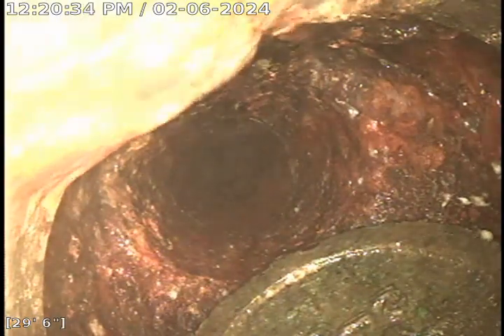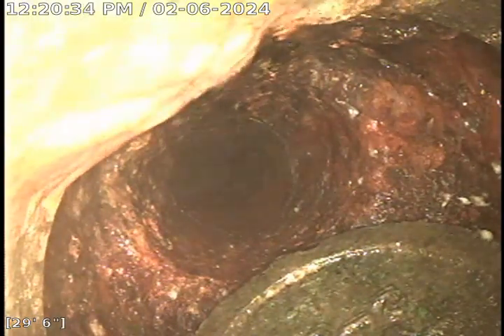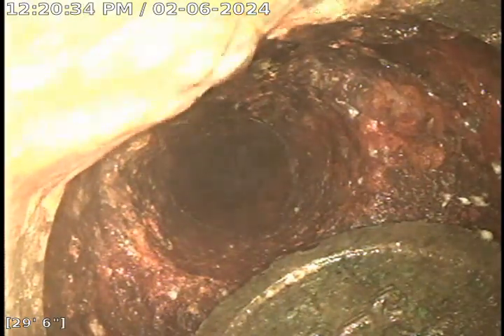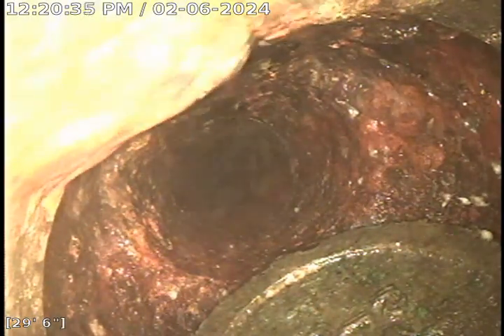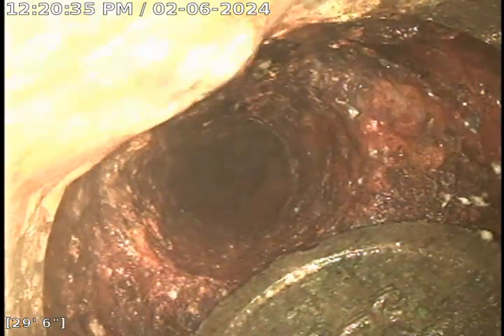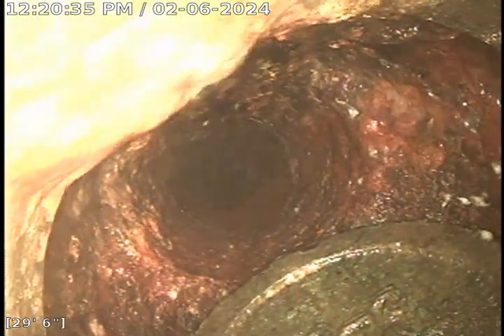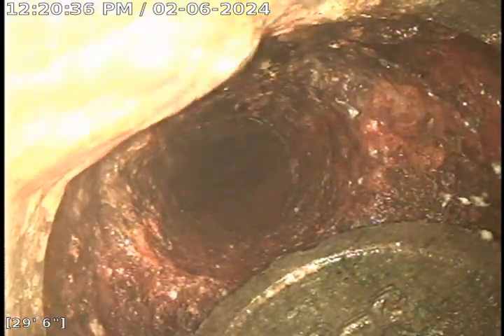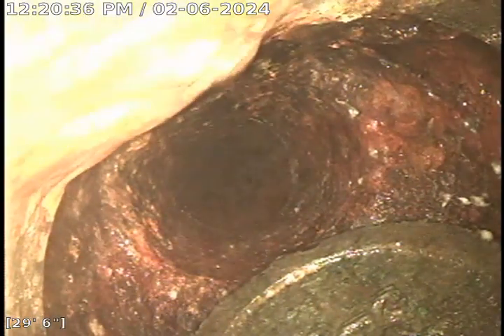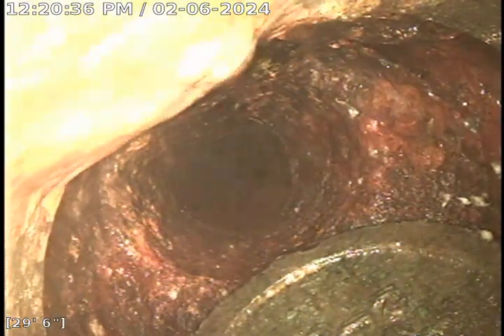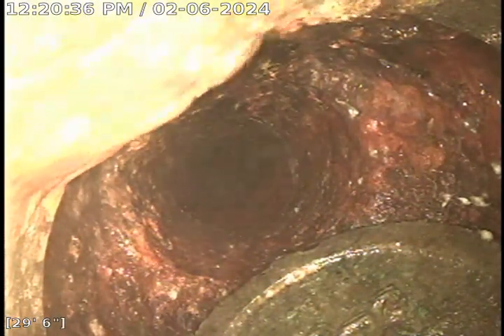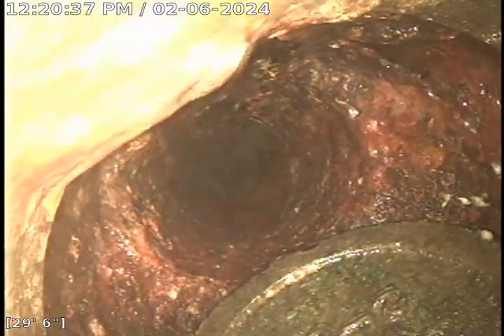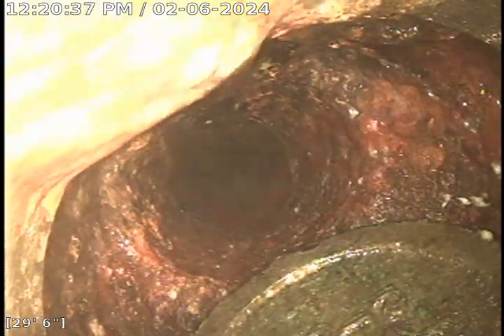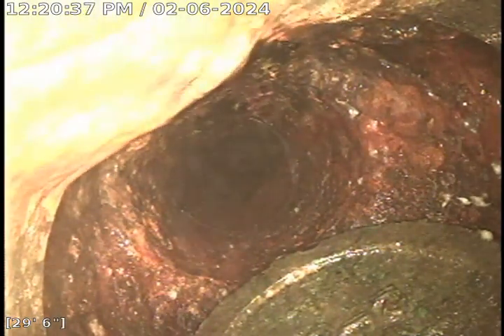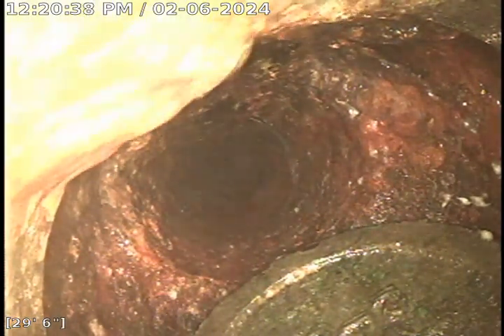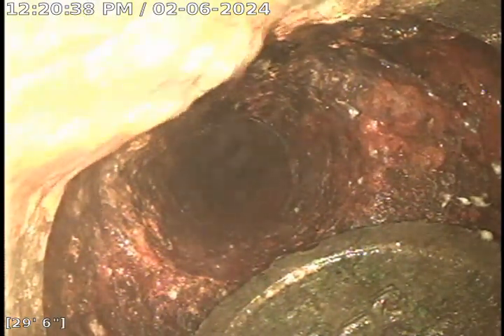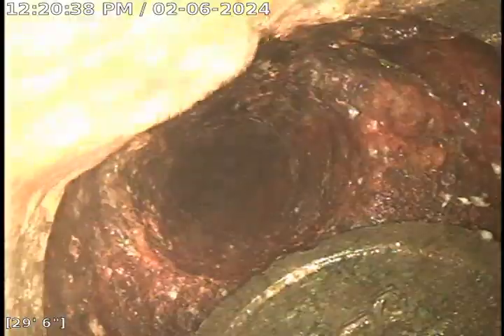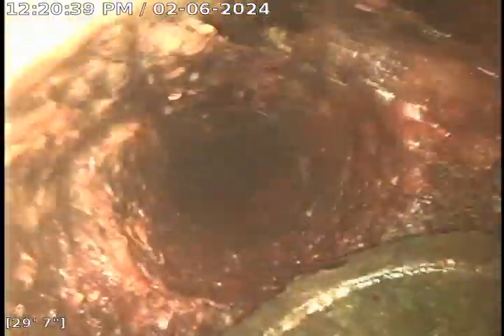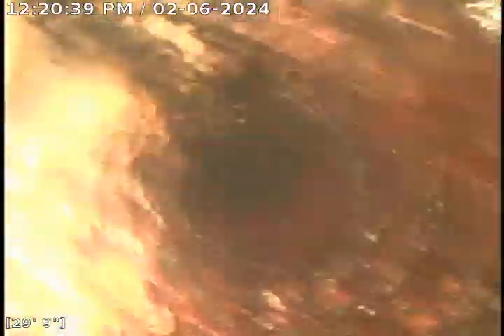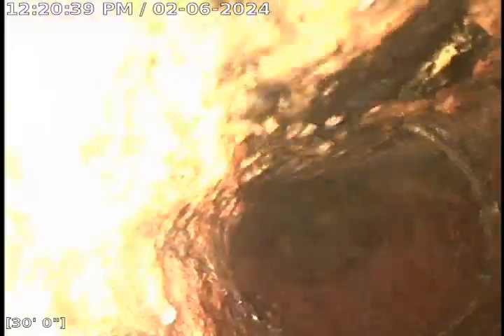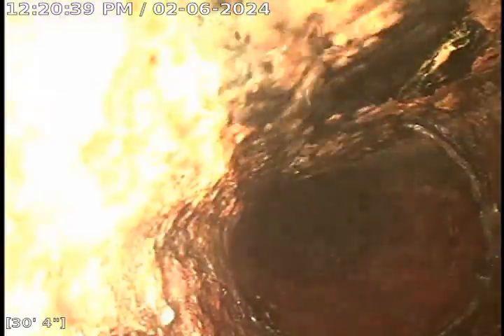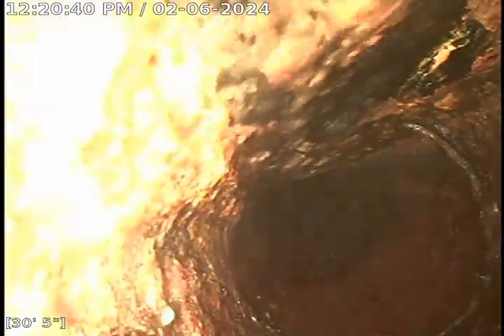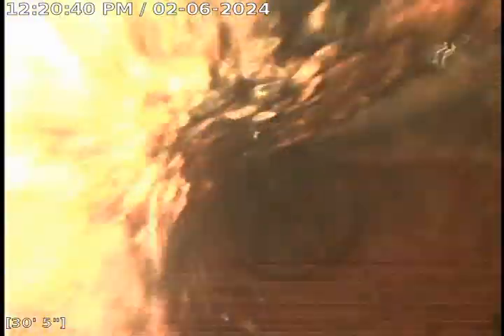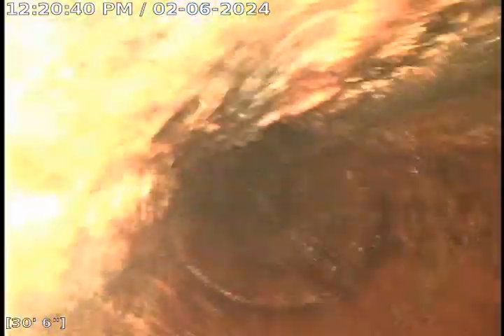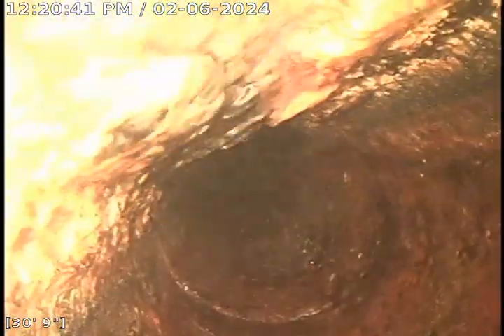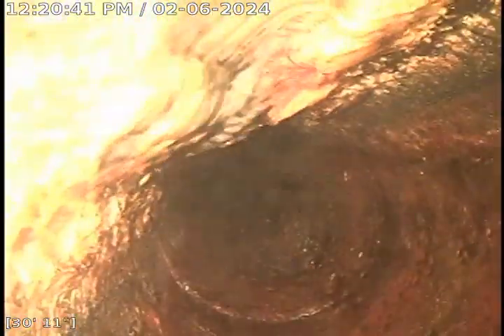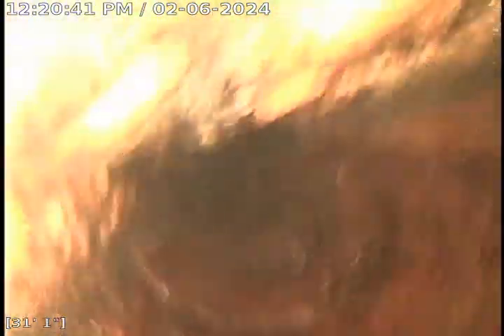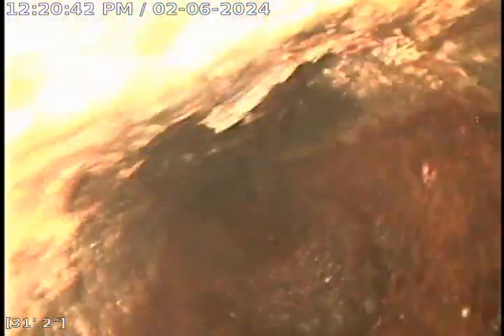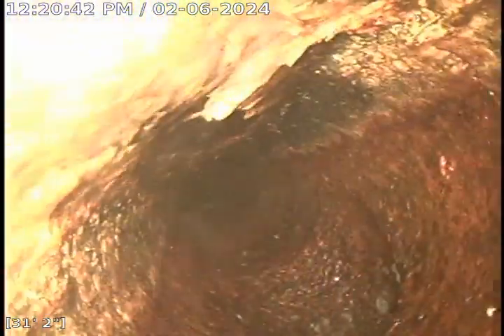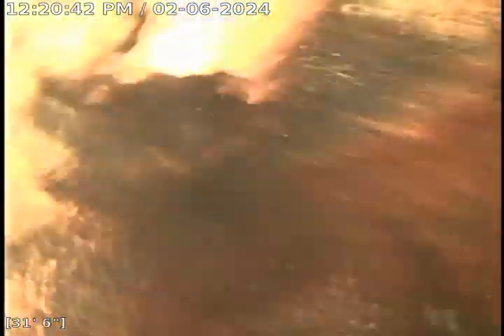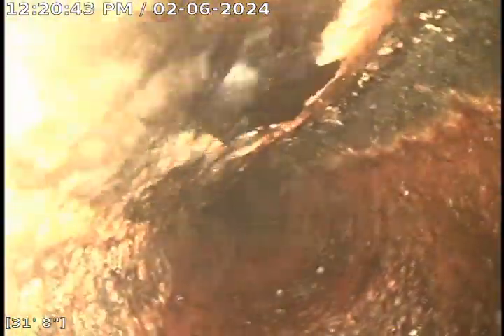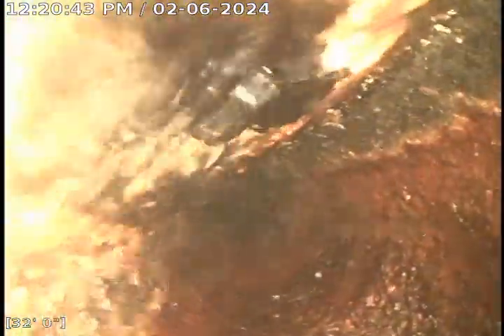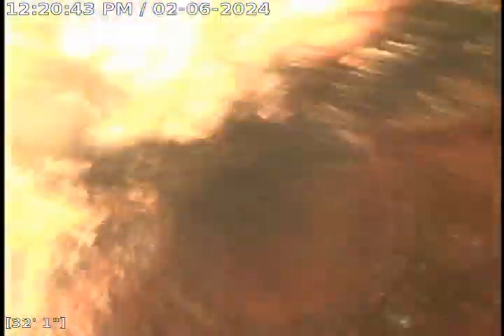Here we are at the backwater valve where the blockage happened again. I'll push right past that. Clean out right there.